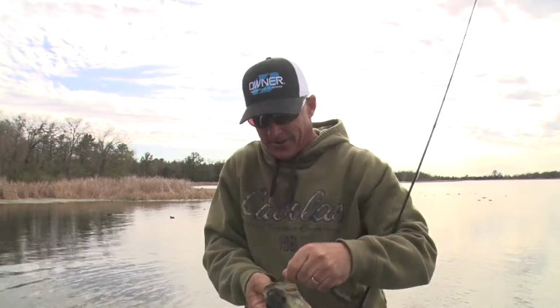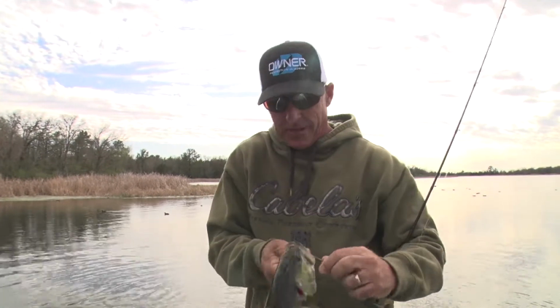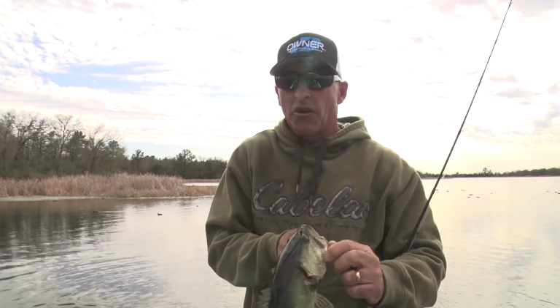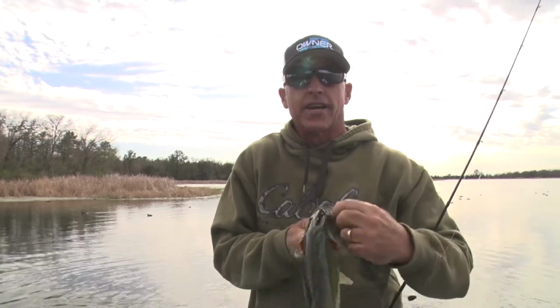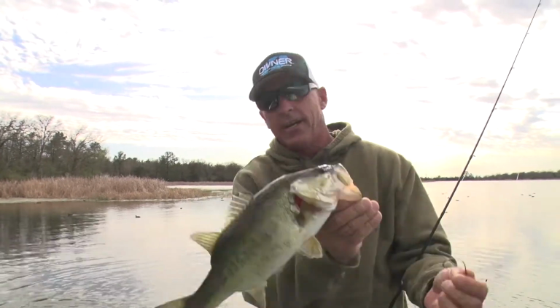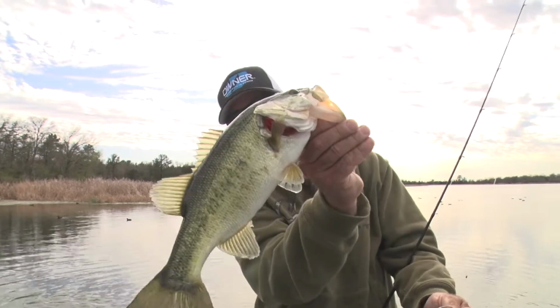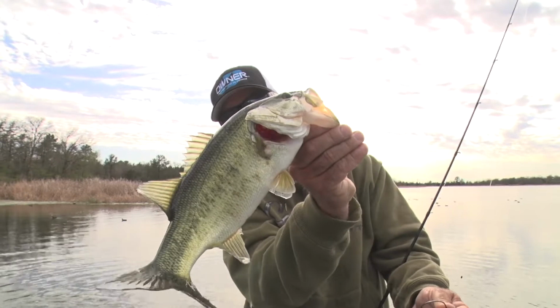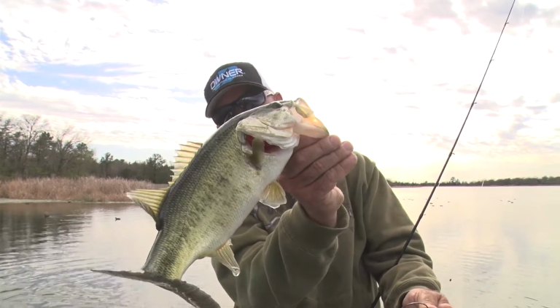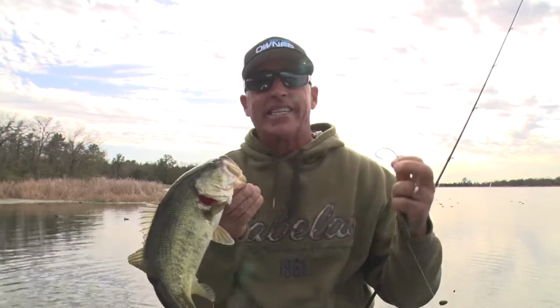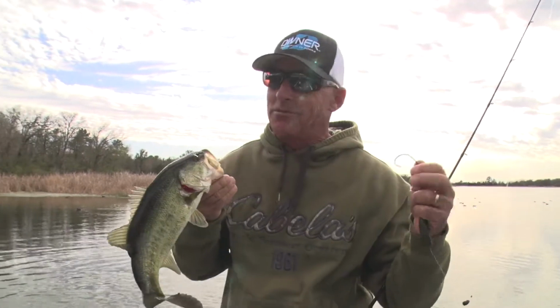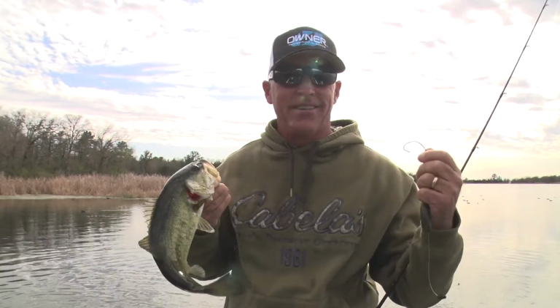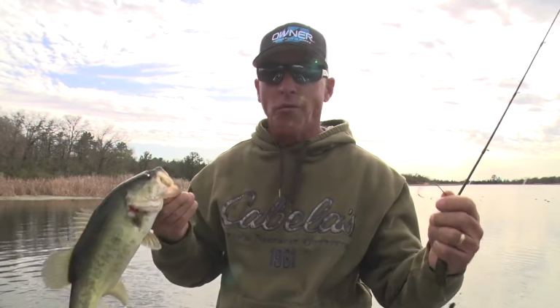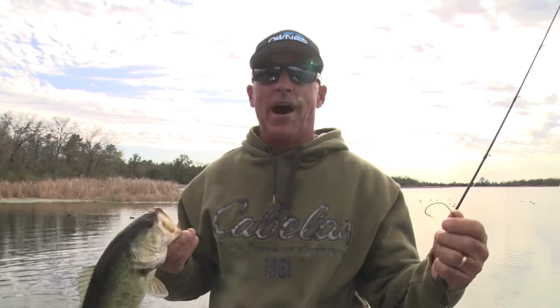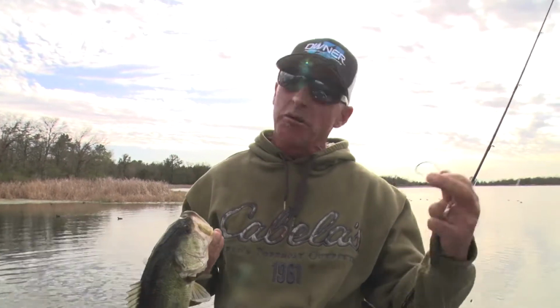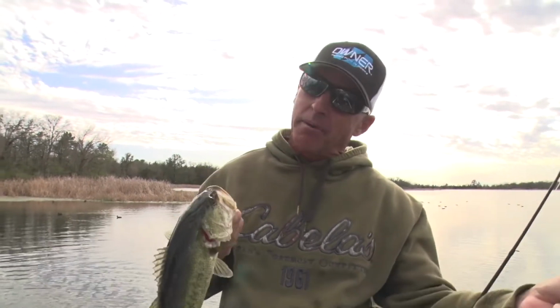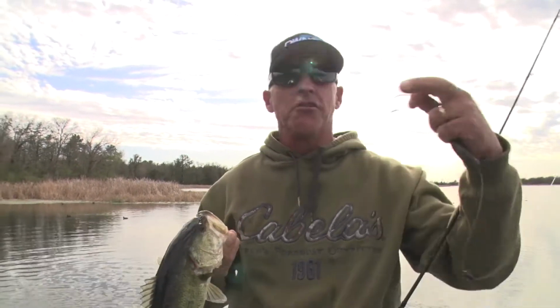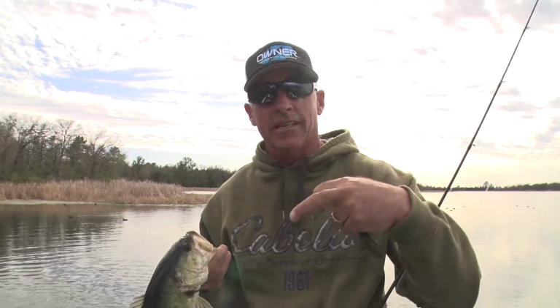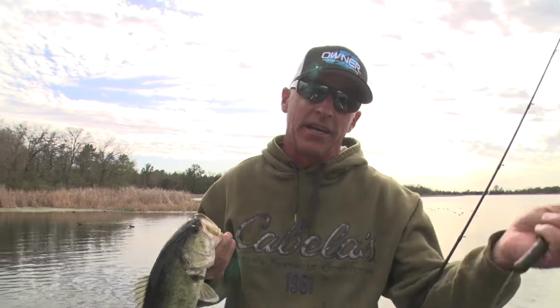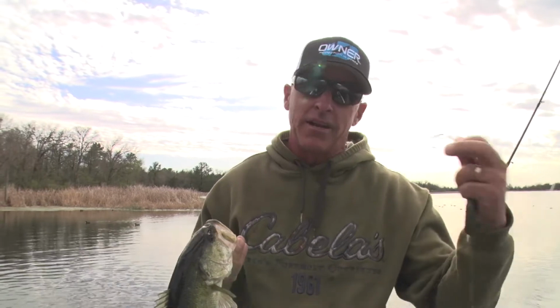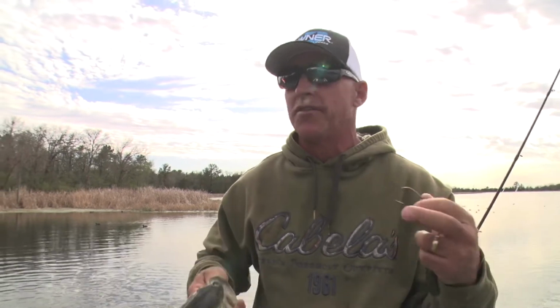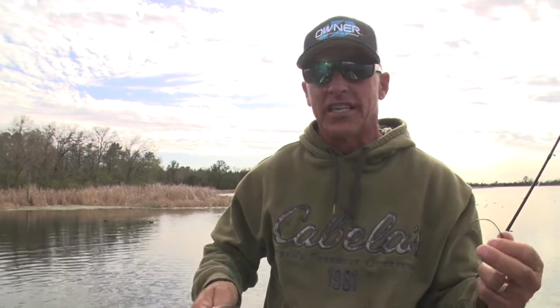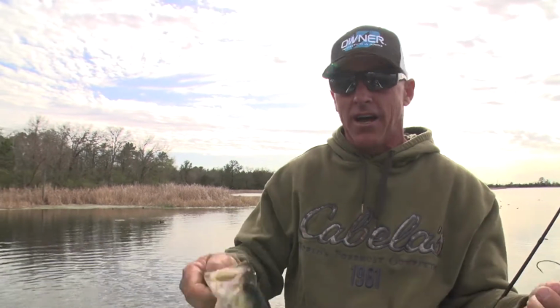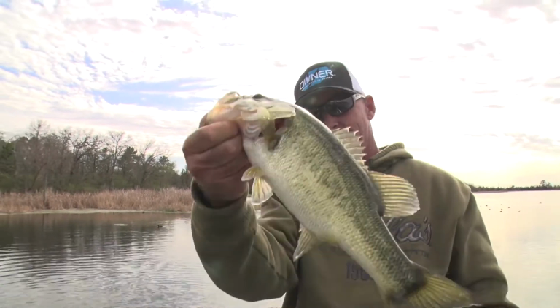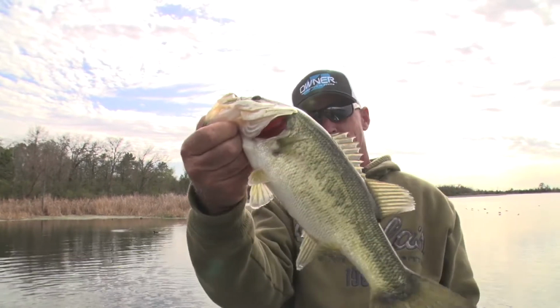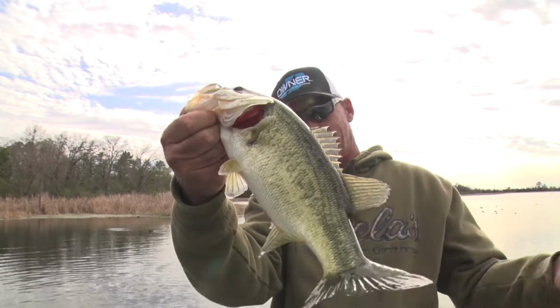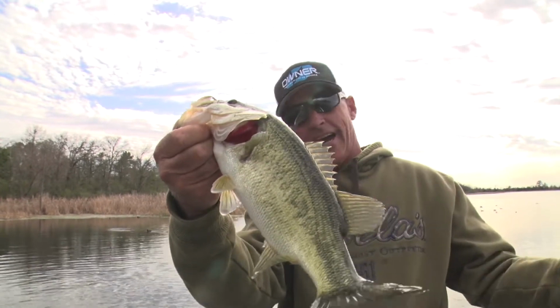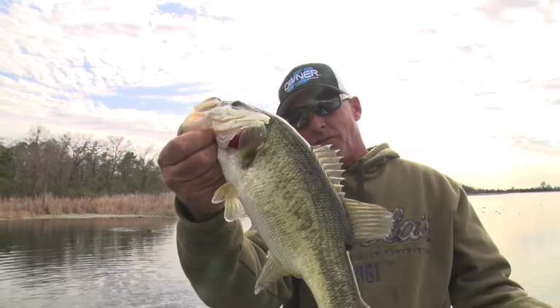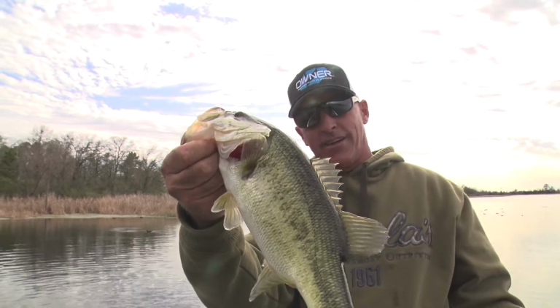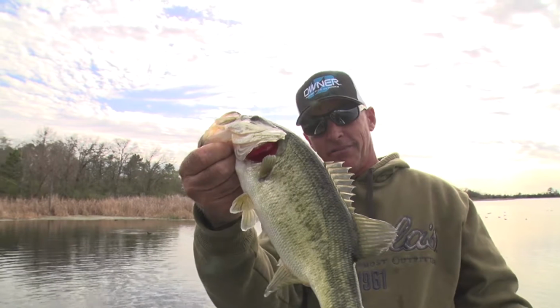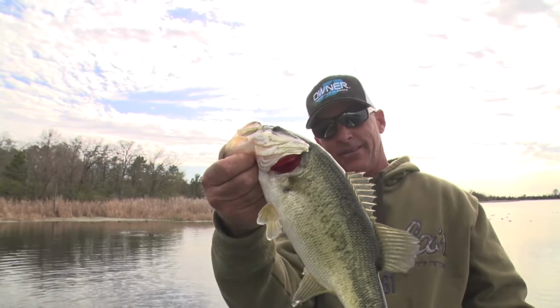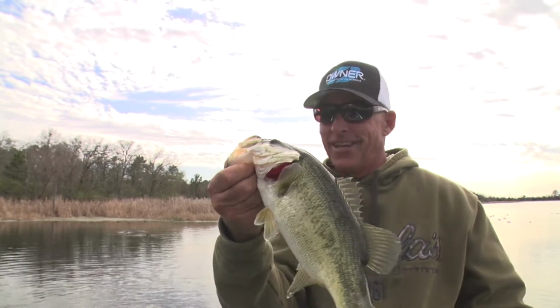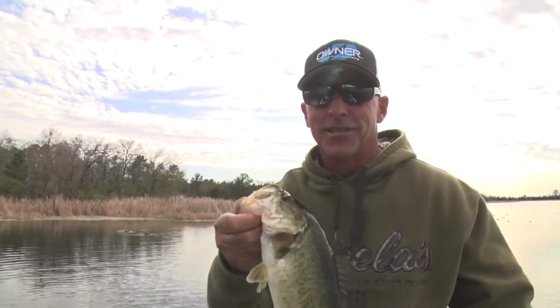When those males get on that bed, a lot of times they don't want to bite. You'll get a bite and miss it, then get another bite and miss it — whether you can see them or not. This one bit like three times before I finally hooked him, so you've got to be persistent.